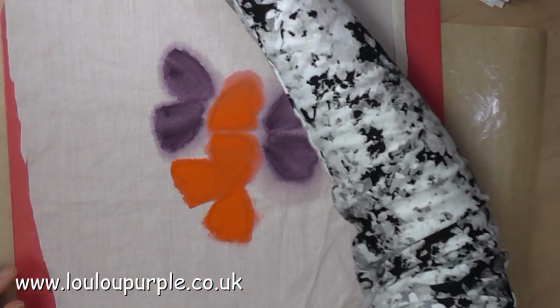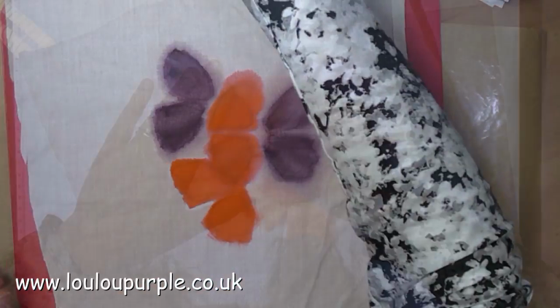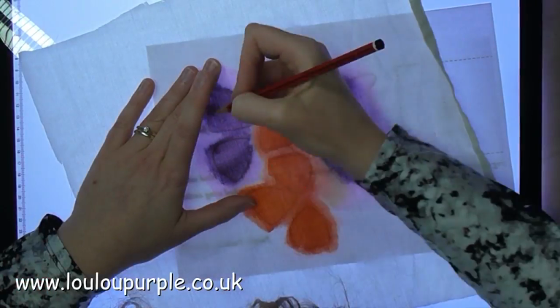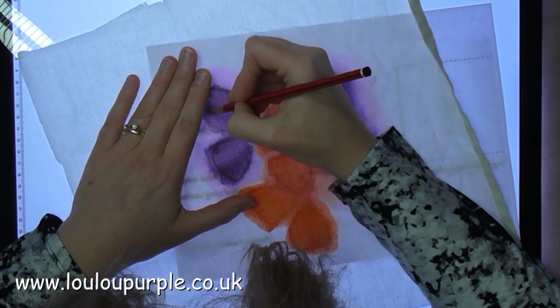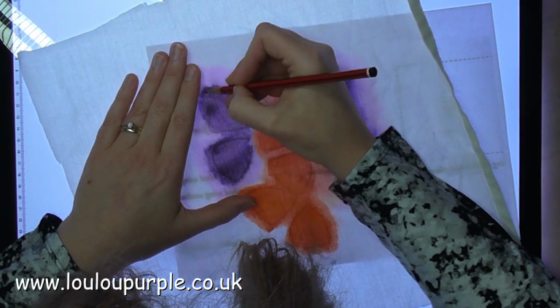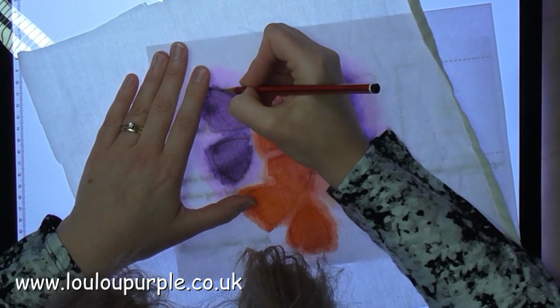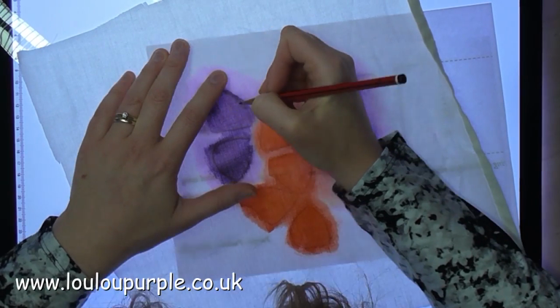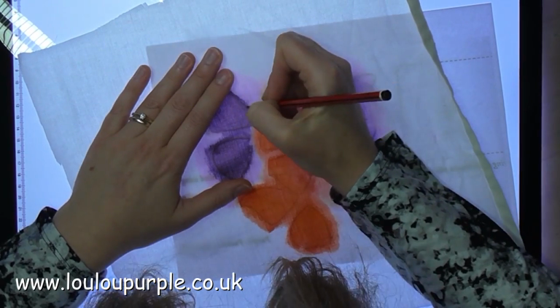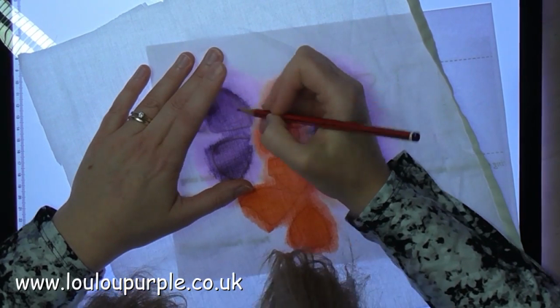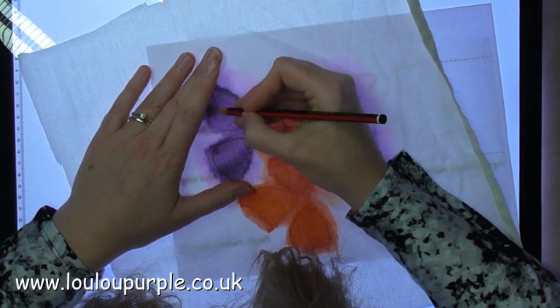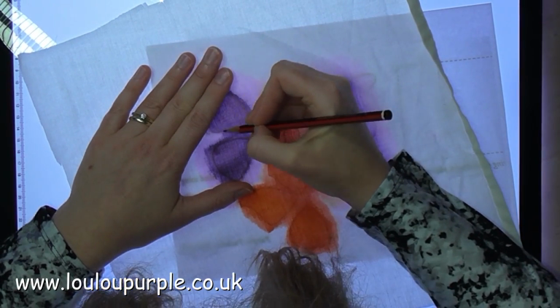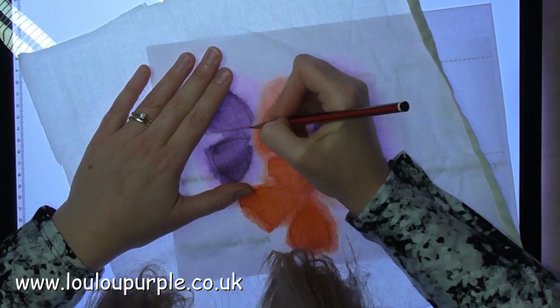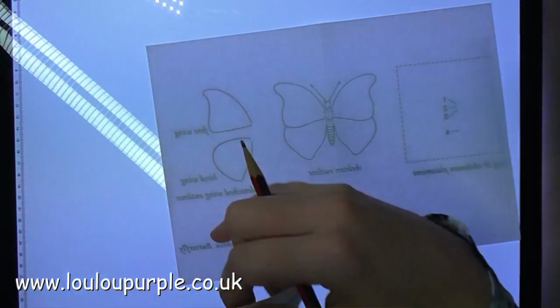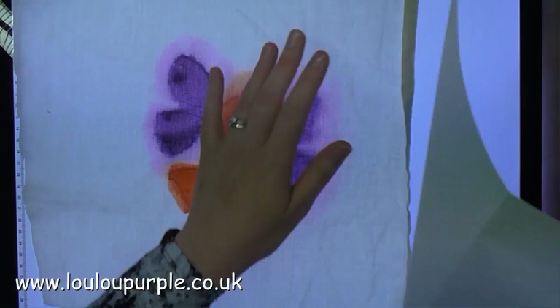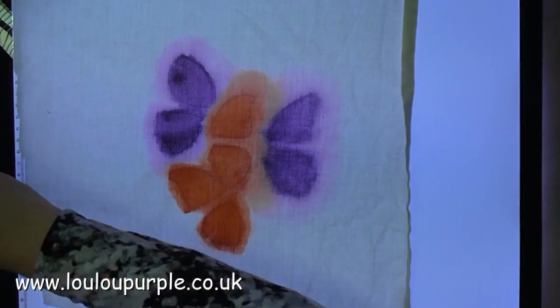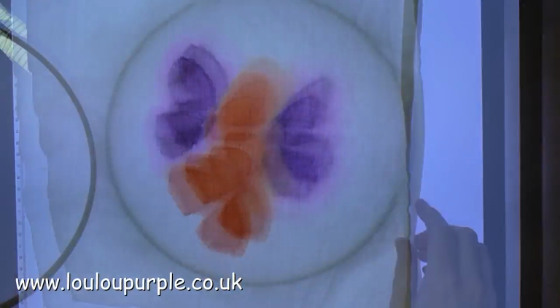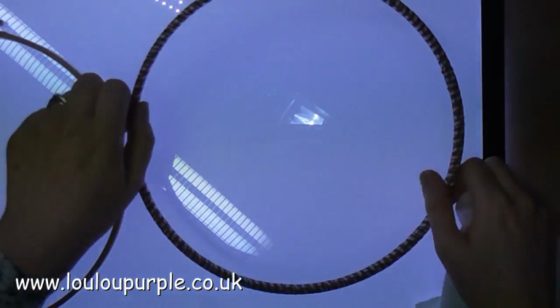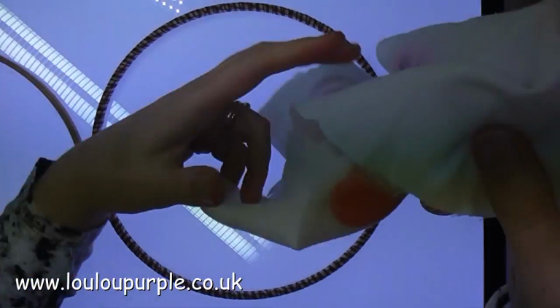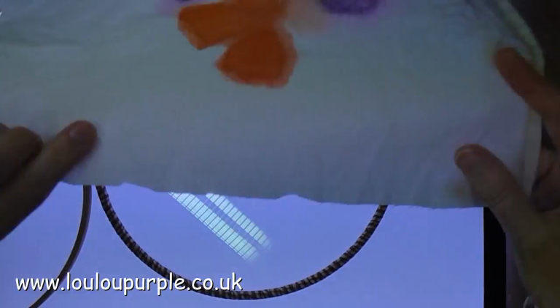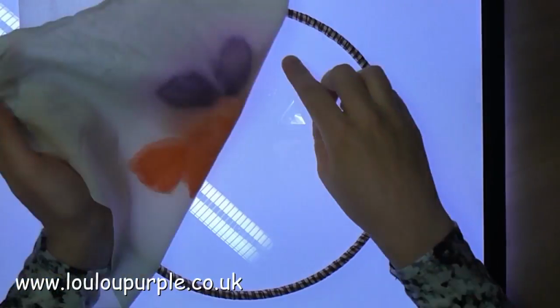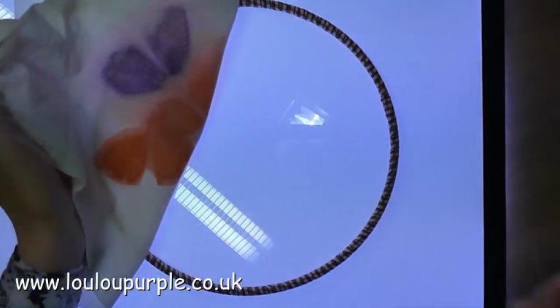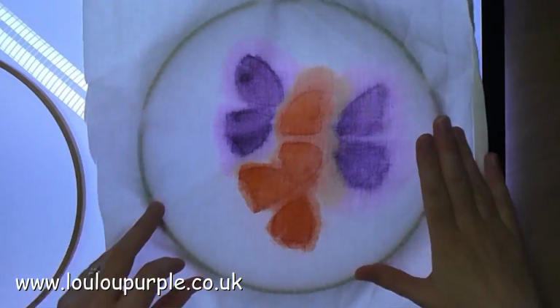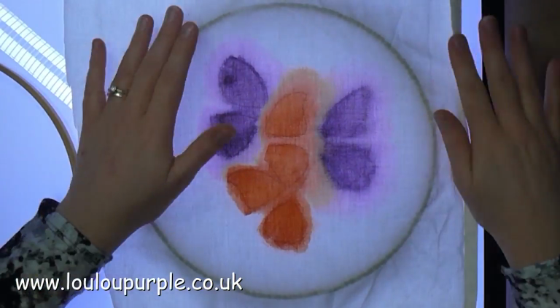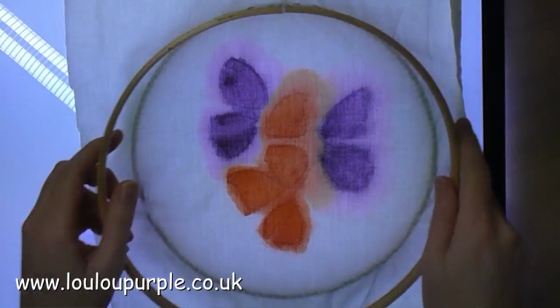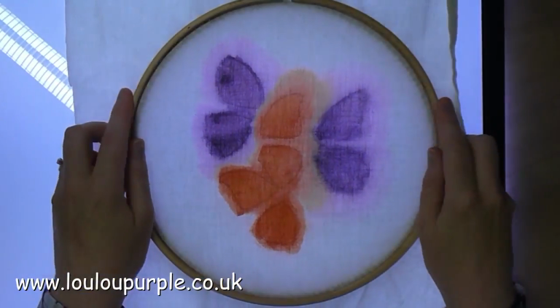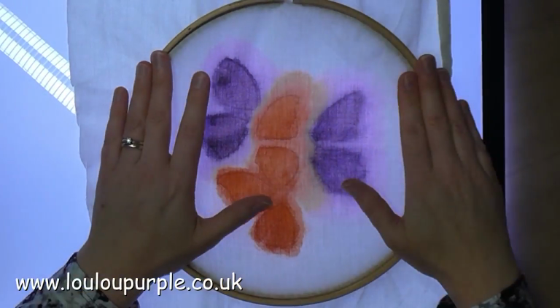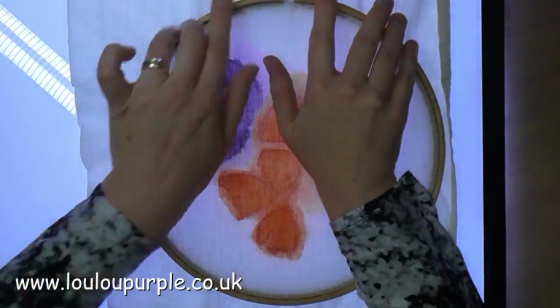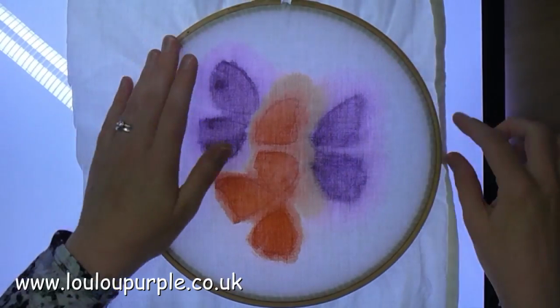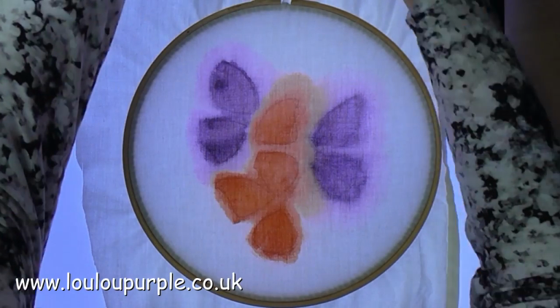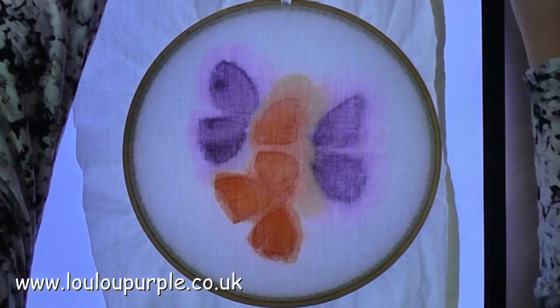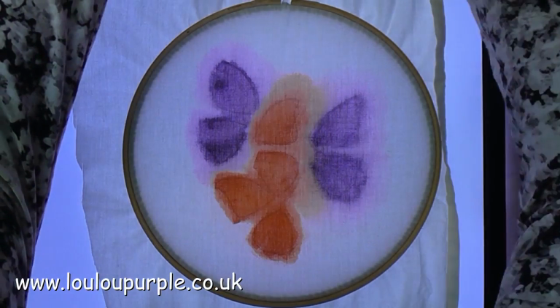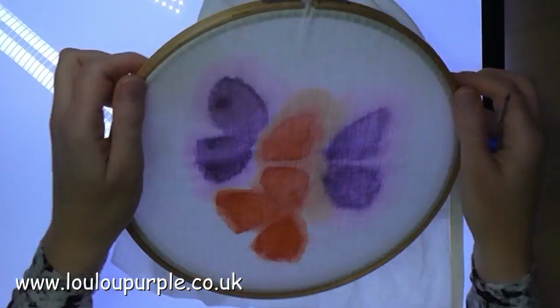Once this has dried I then use my light box again to go over the pencil line to have more definition on the butterfly wings. I then put the material onto my embroidery hoop.